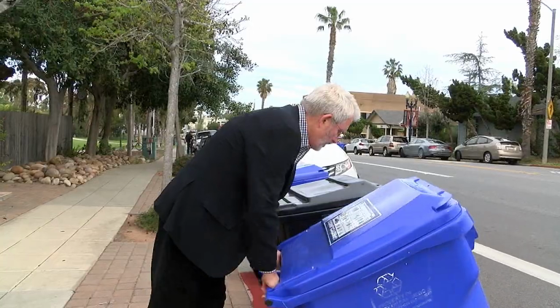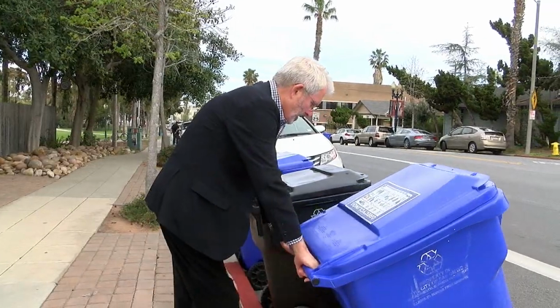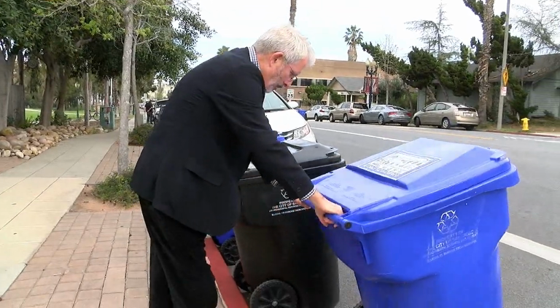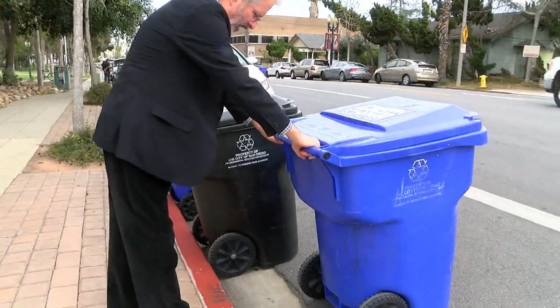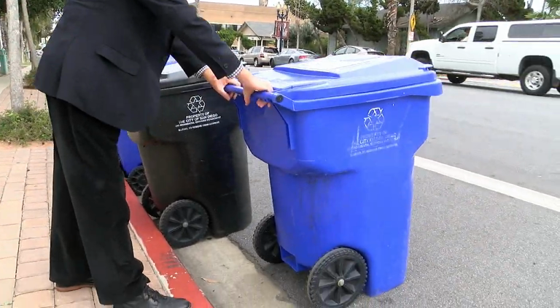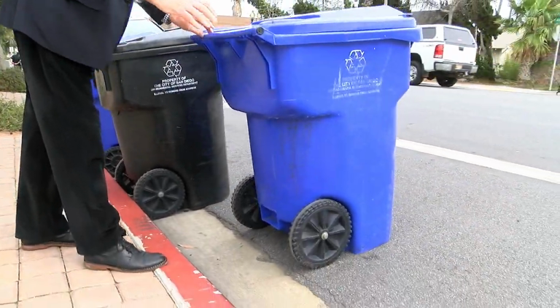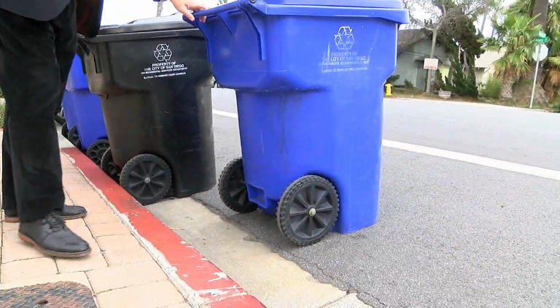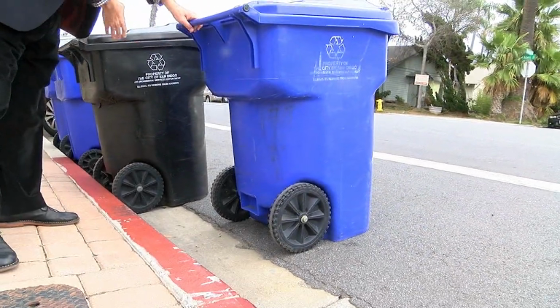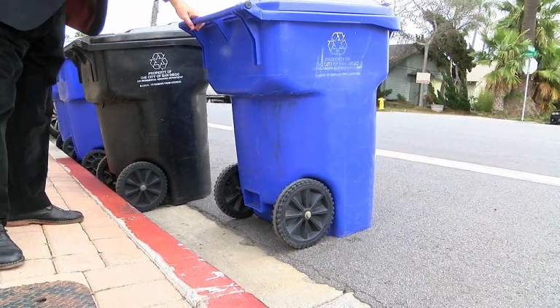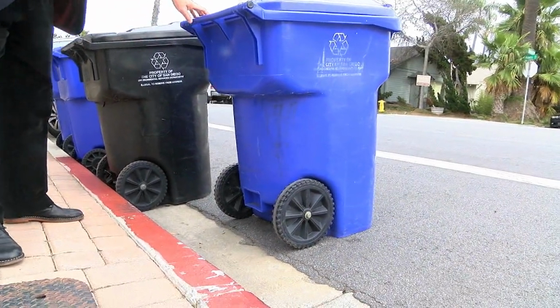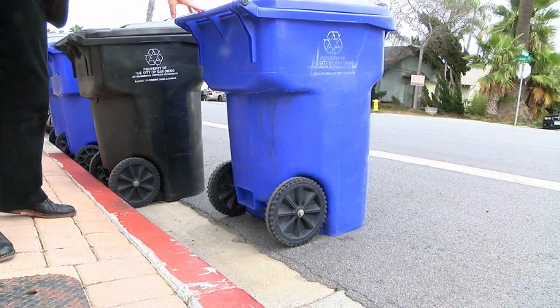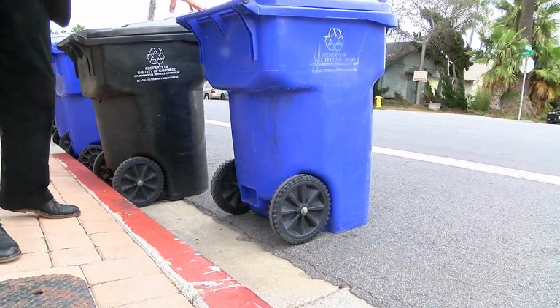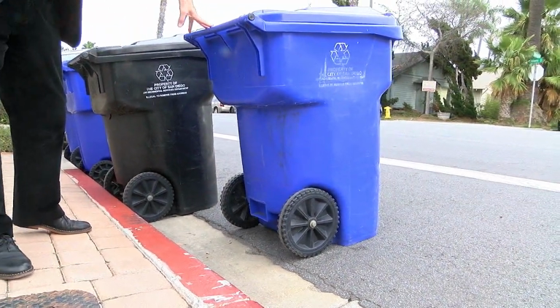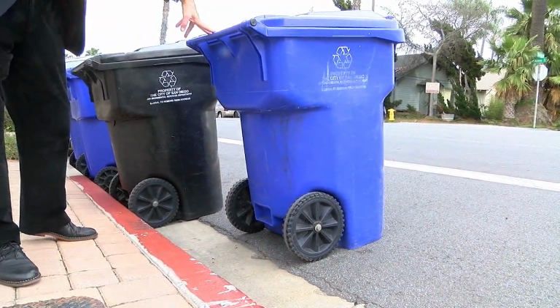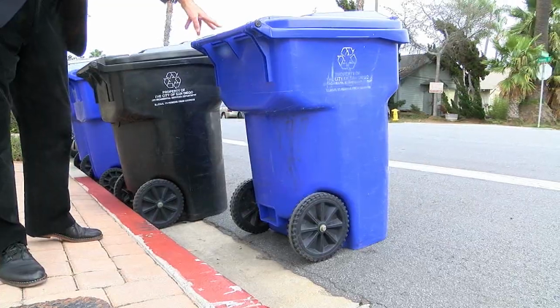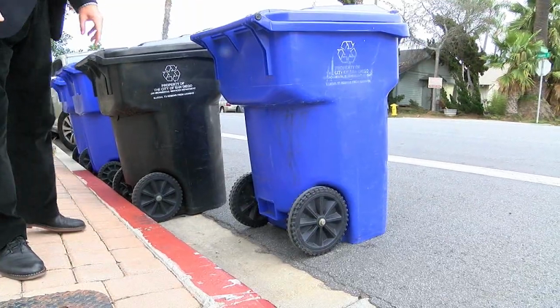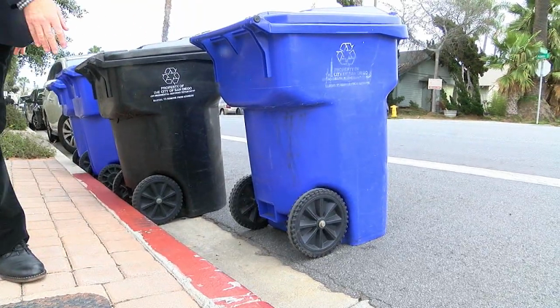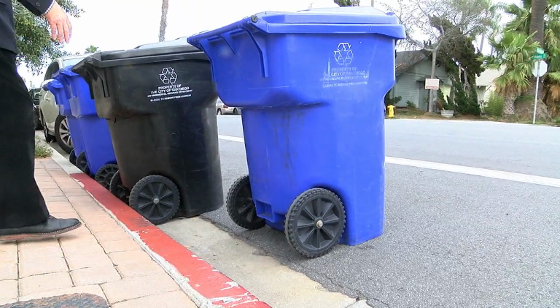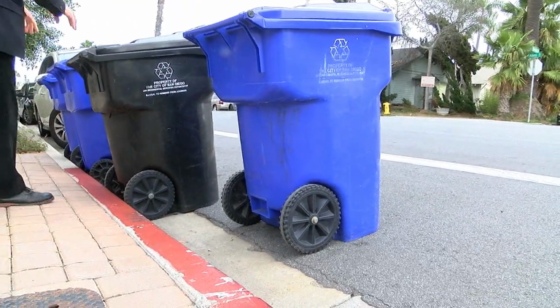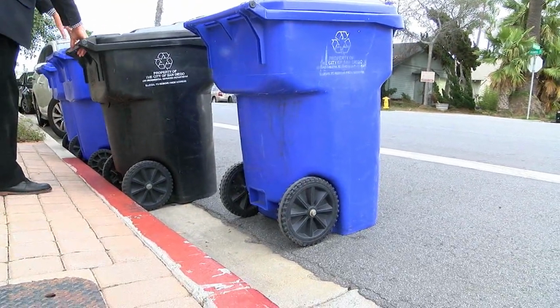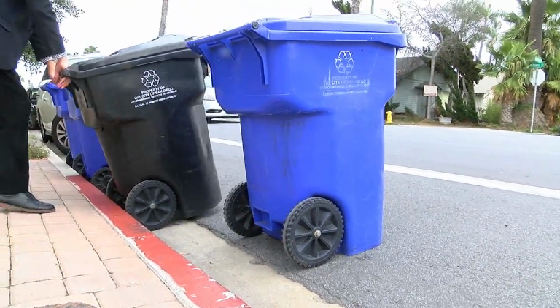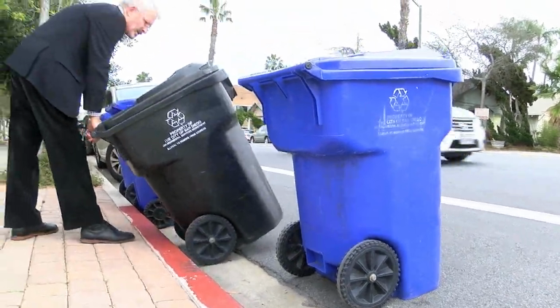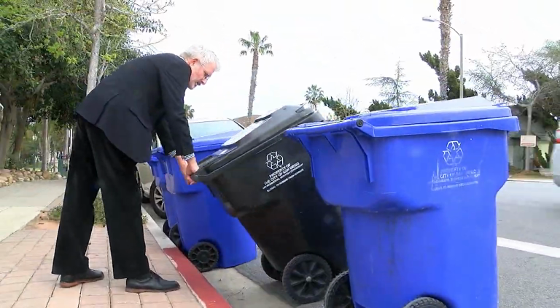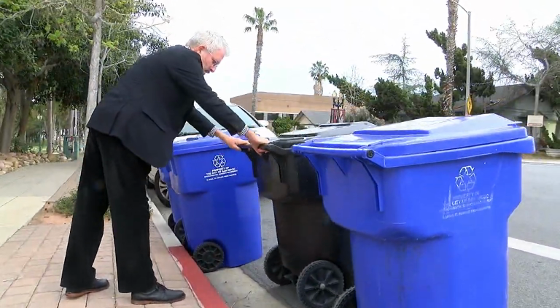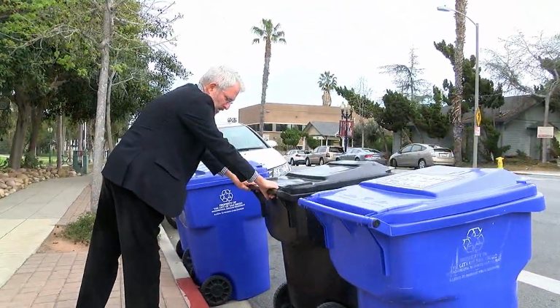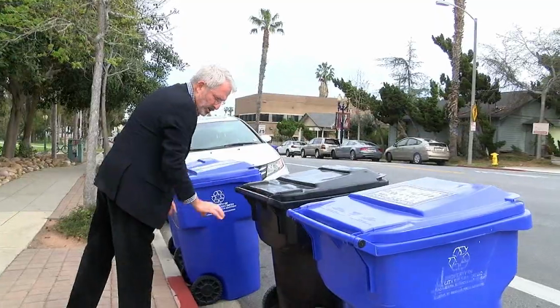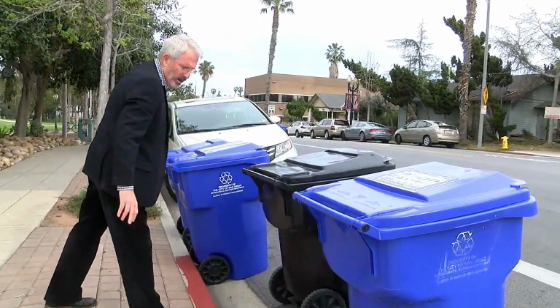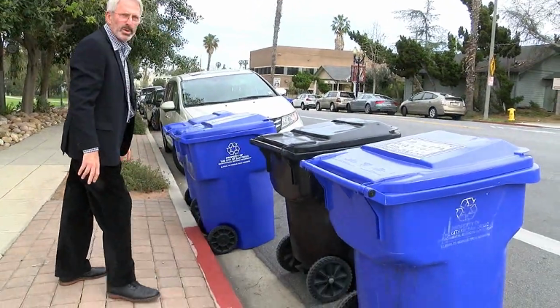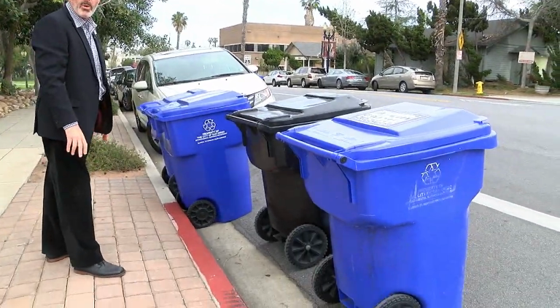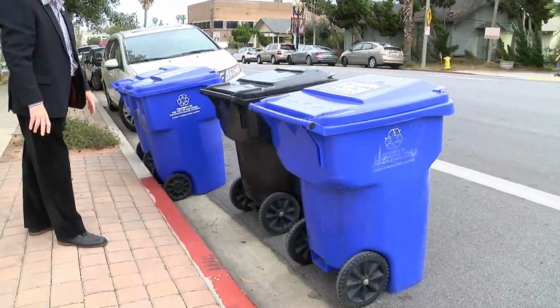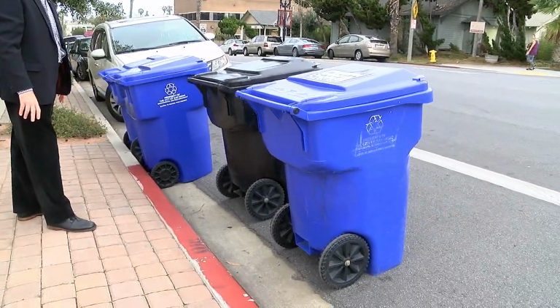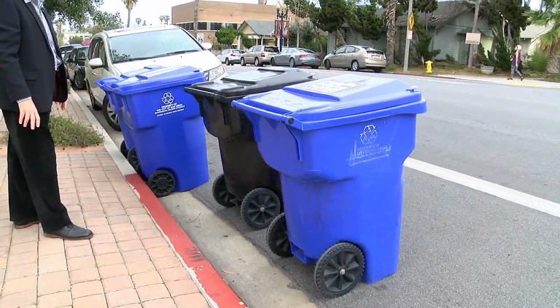You want to get them about that far out. That way the water's got space to run between the can and the curb. That's all you're really trying to get — that little bit of extra space so the water has some place to go and won't knock those cans over.